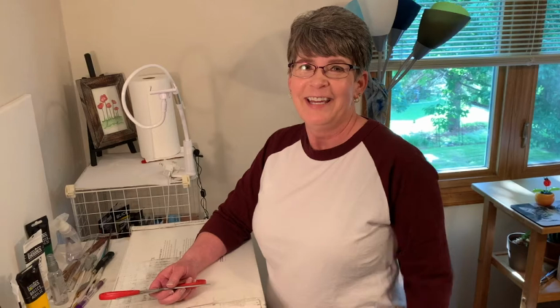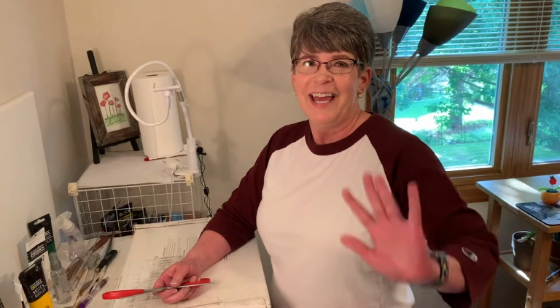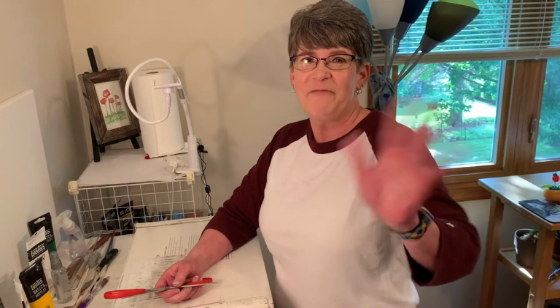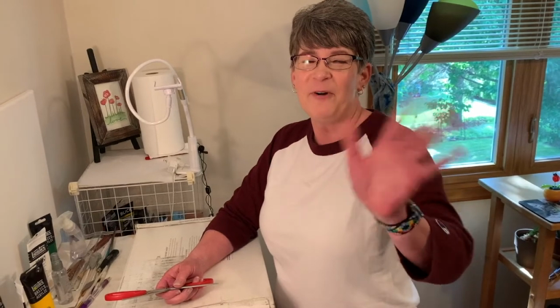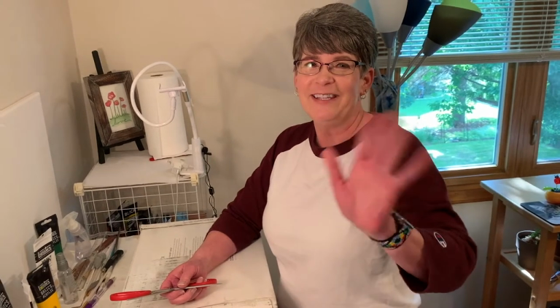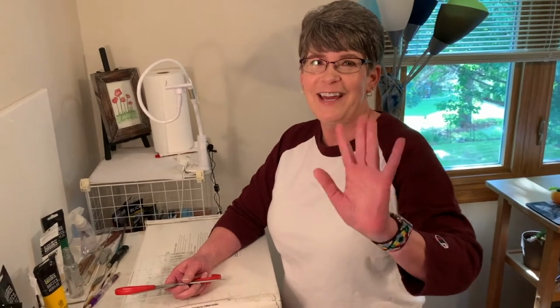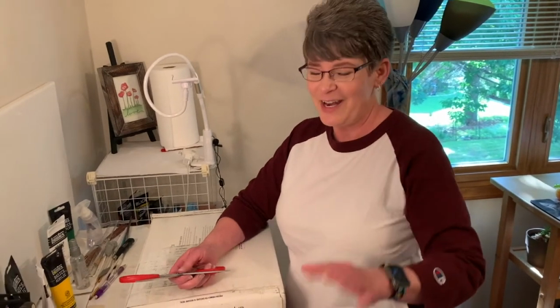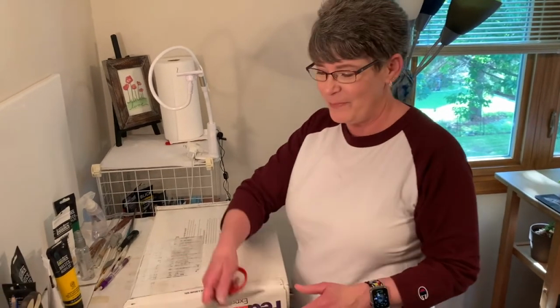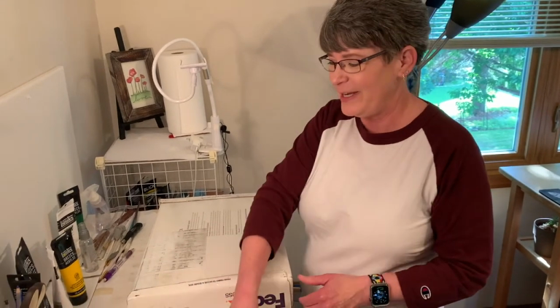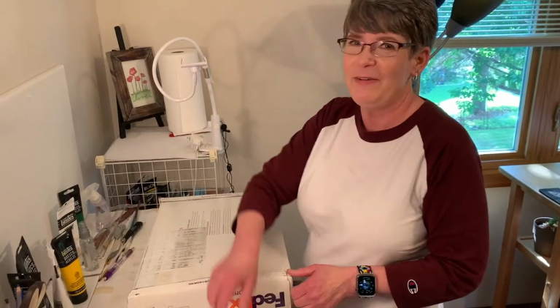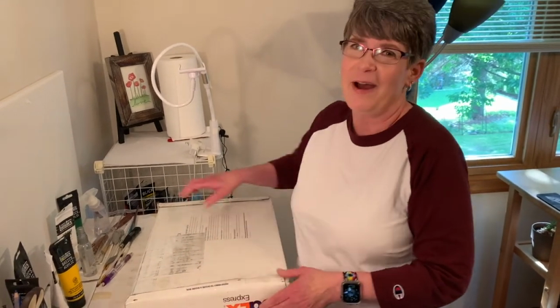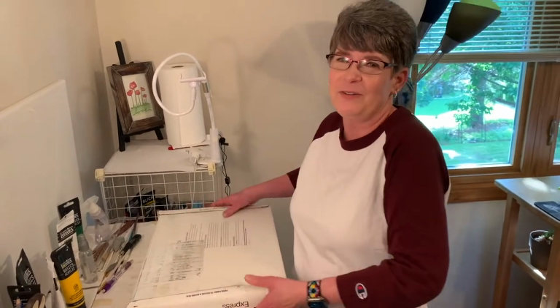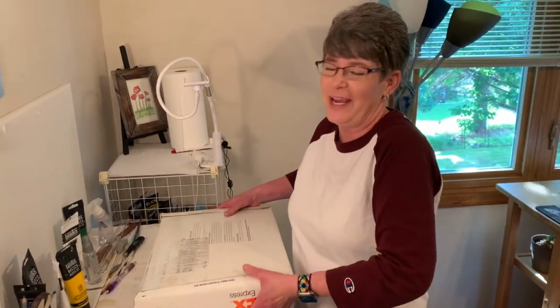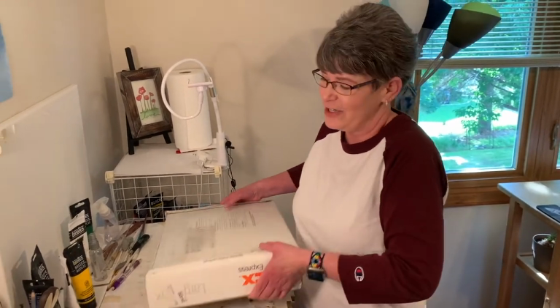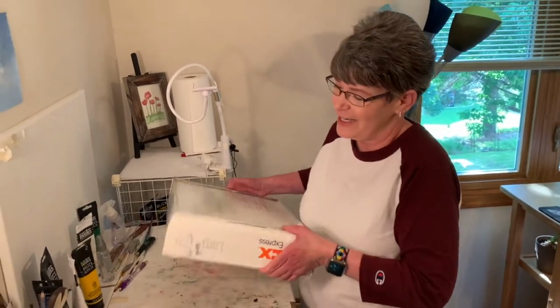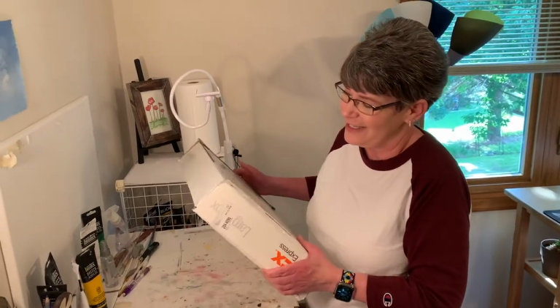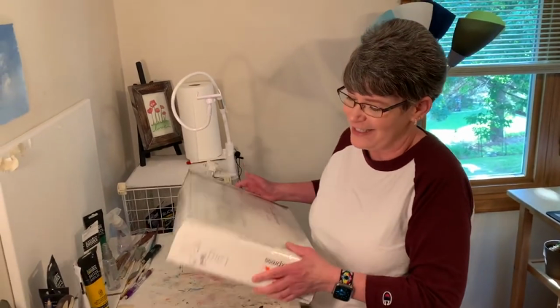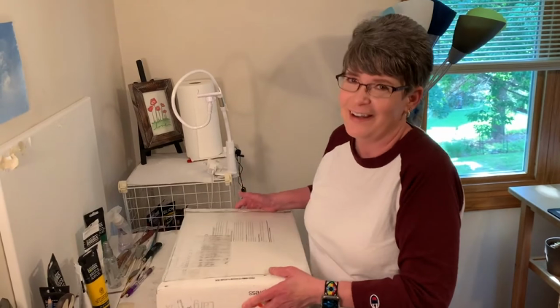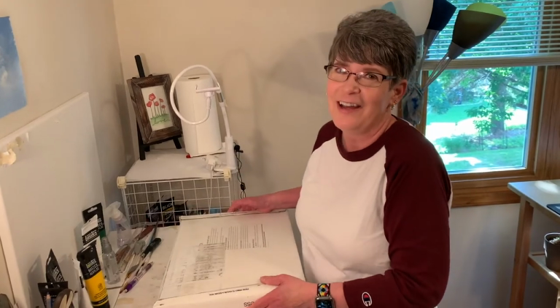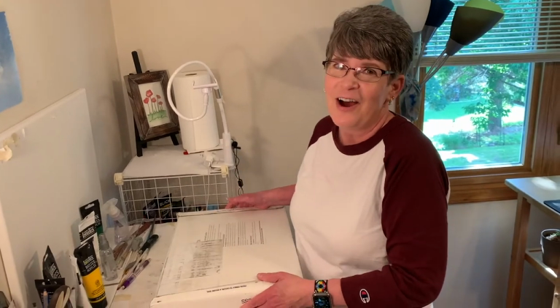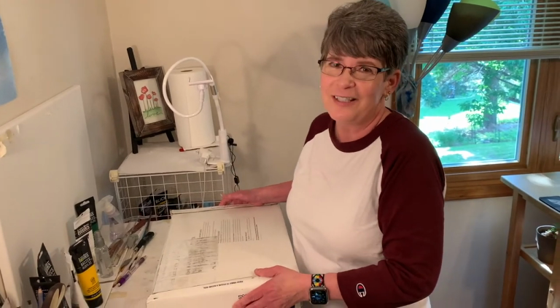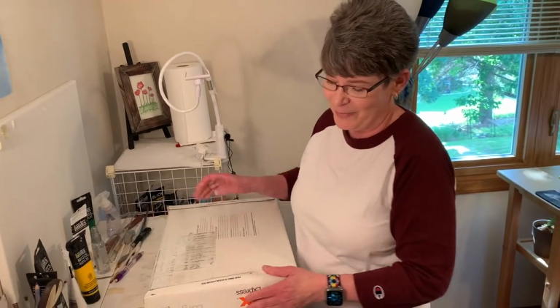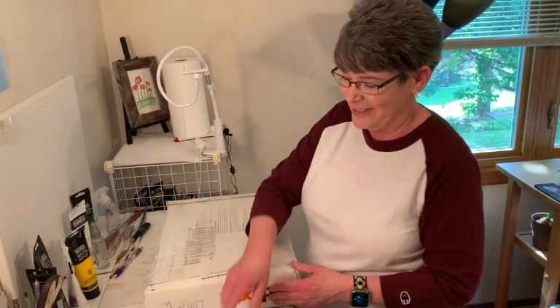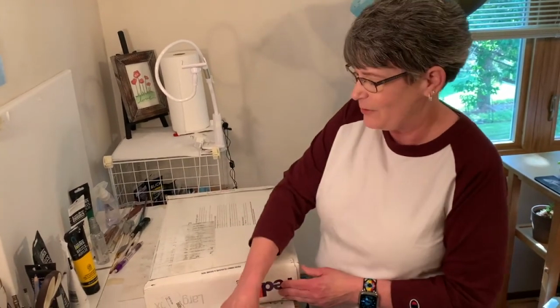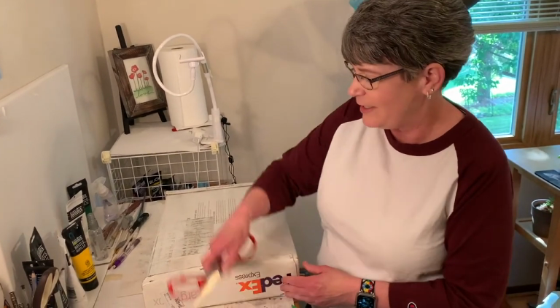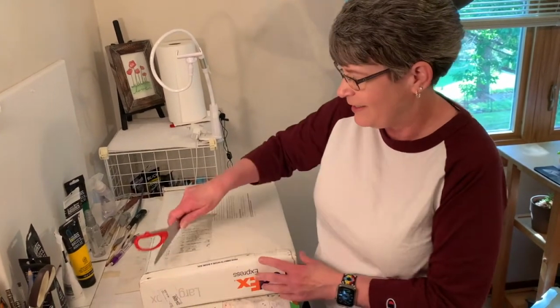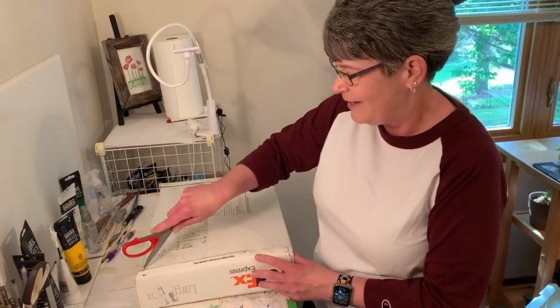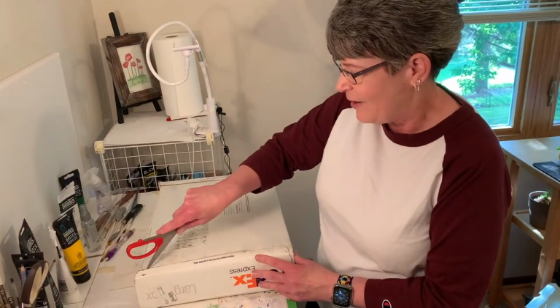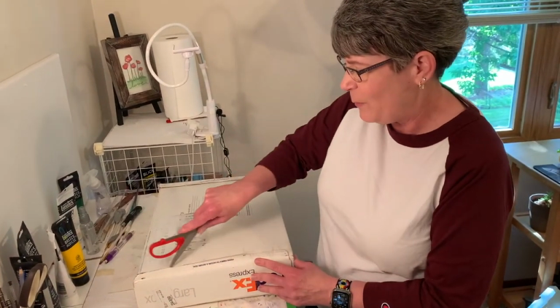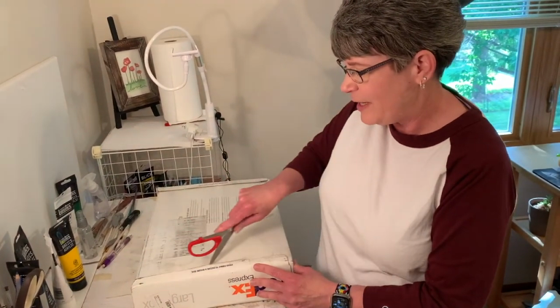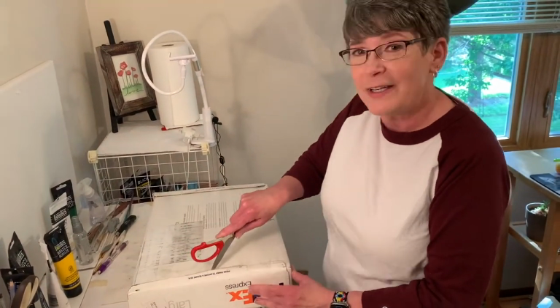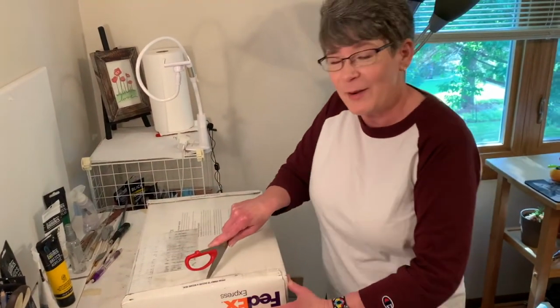Hey friends, I got a big heavy box from my agent and I think it's got art samples in it. So I was going to open it up on camera.